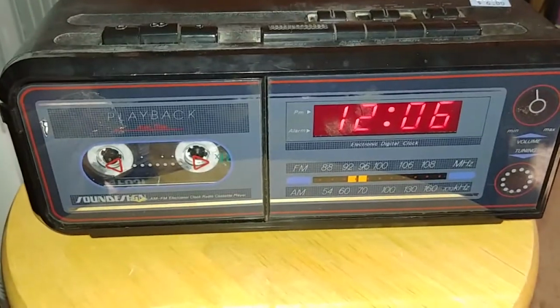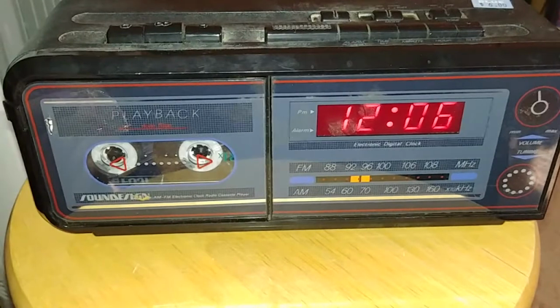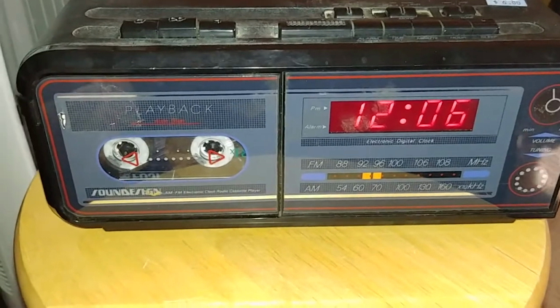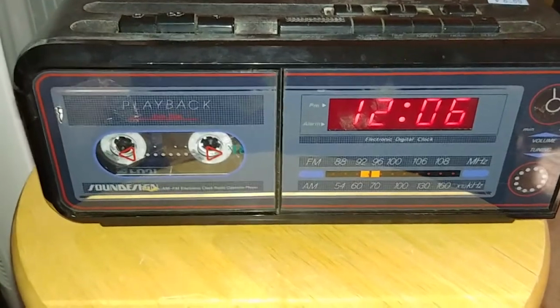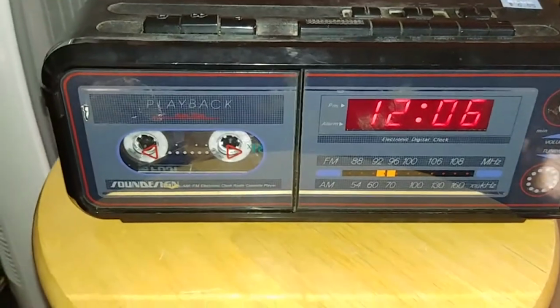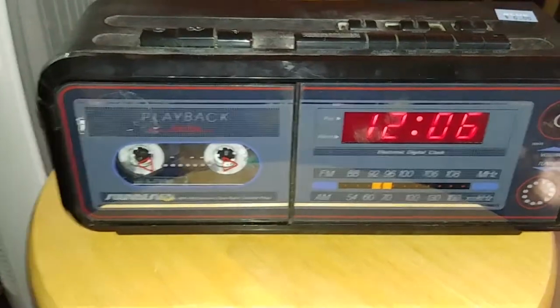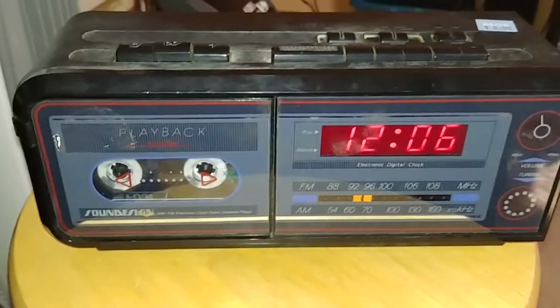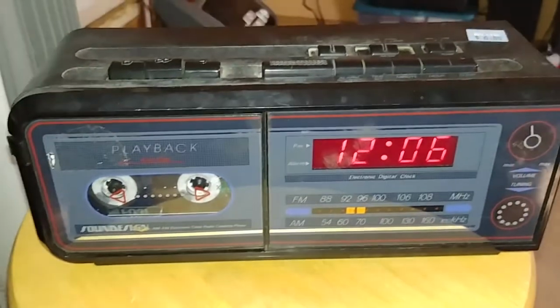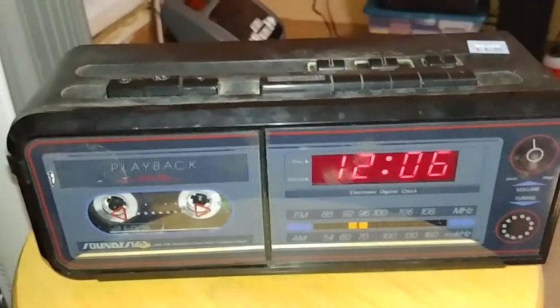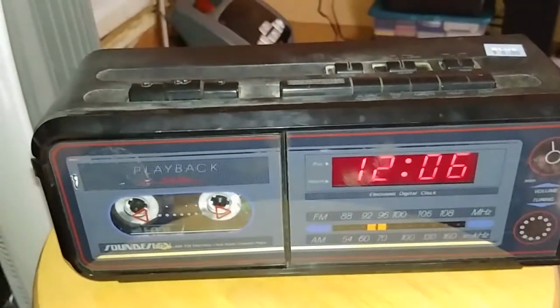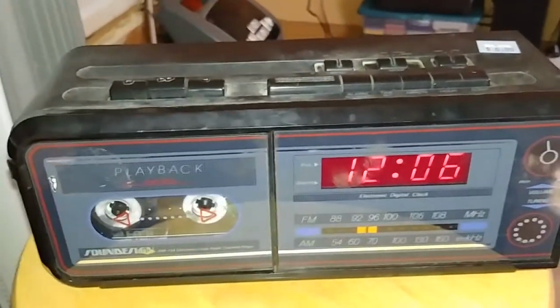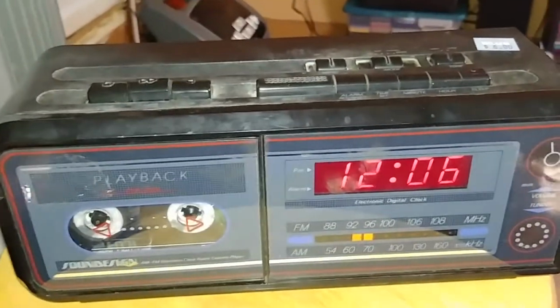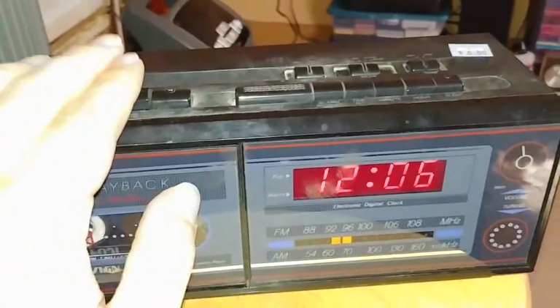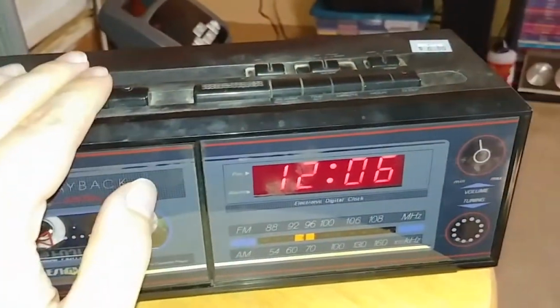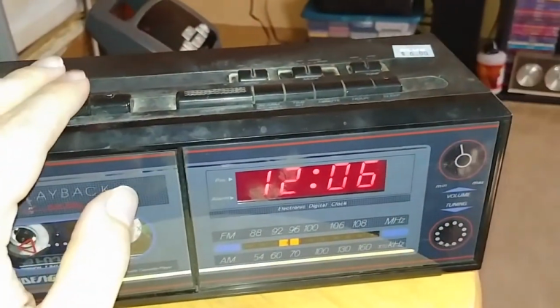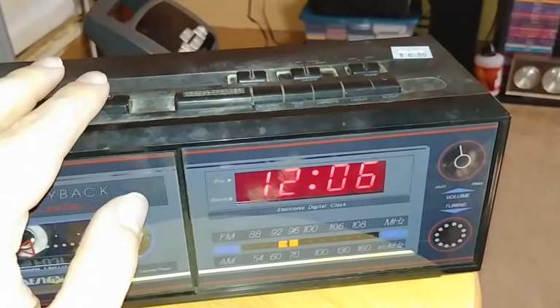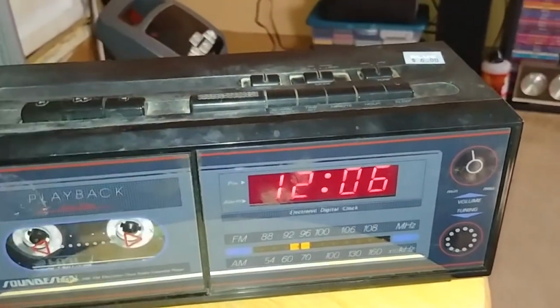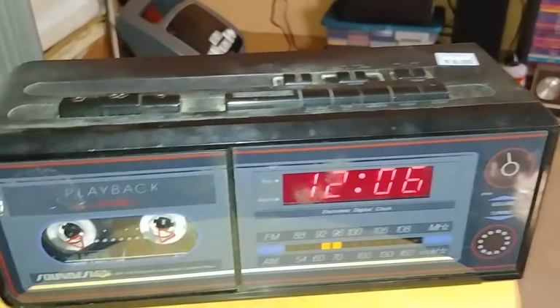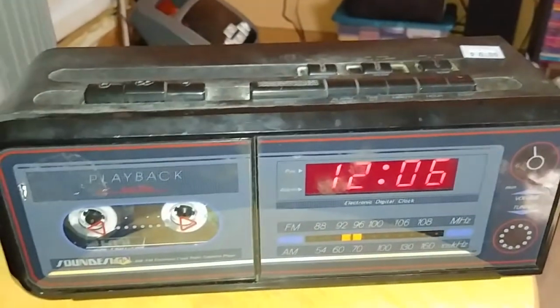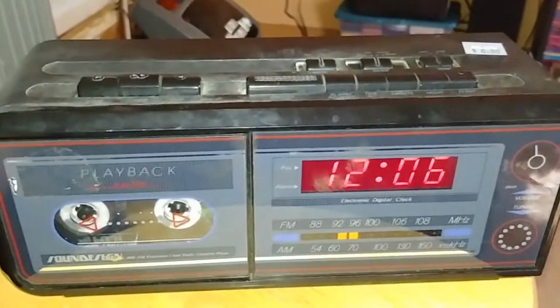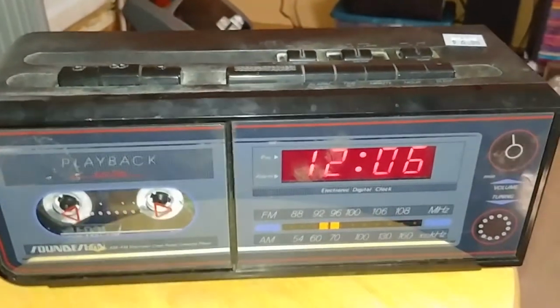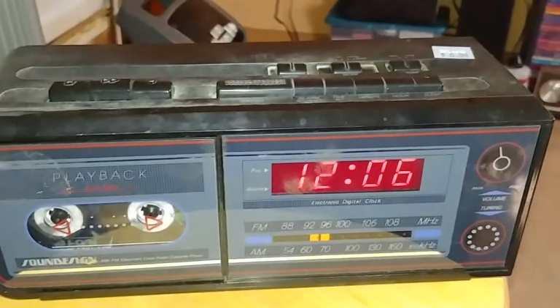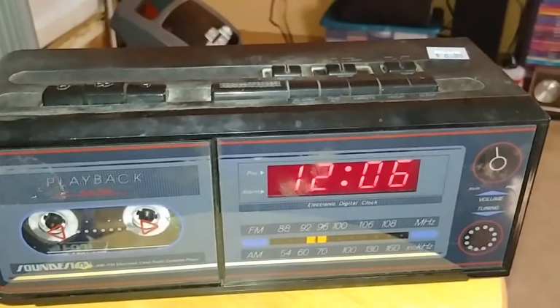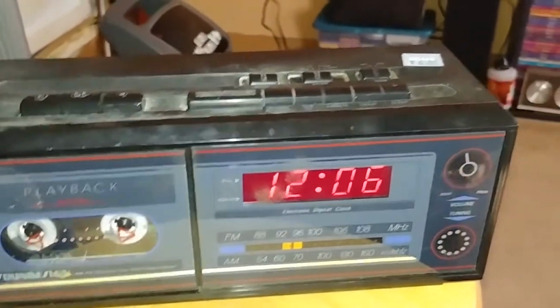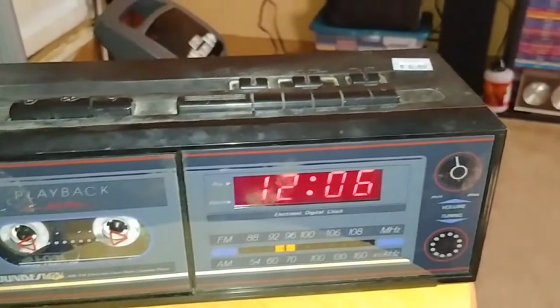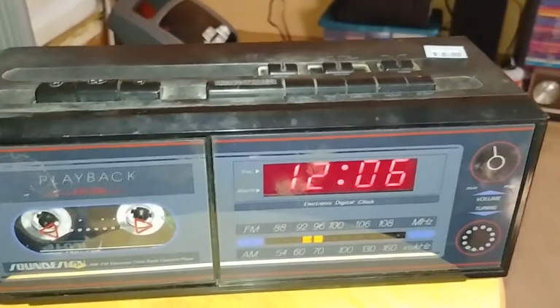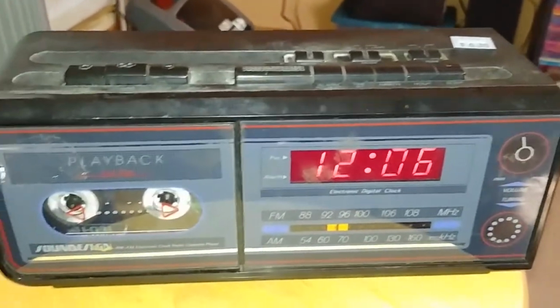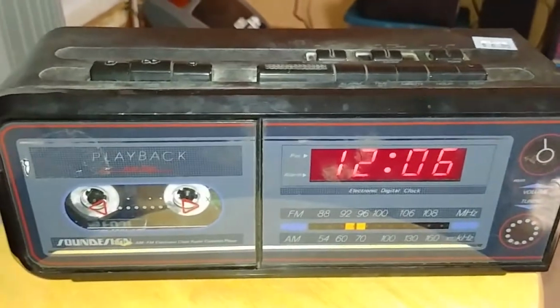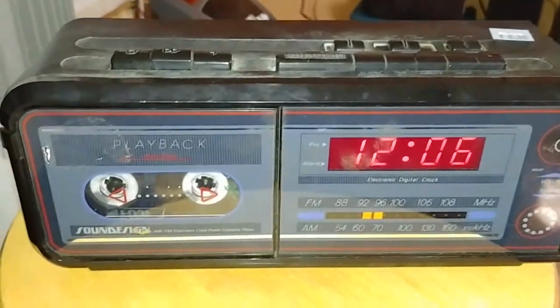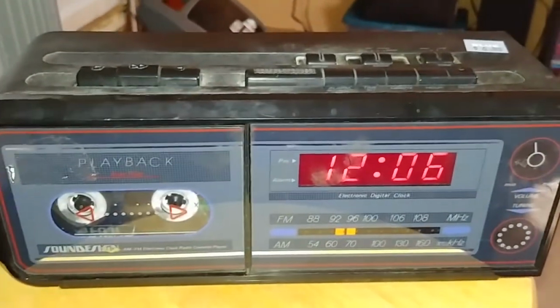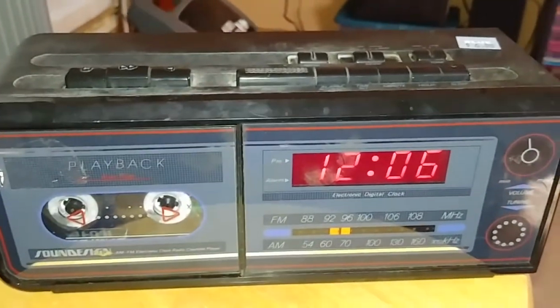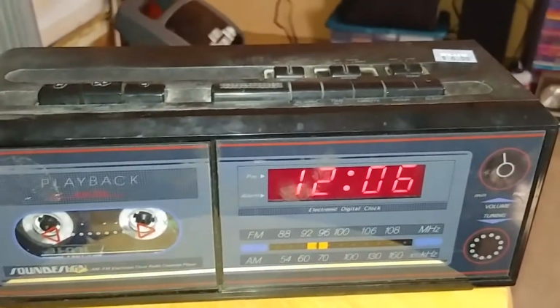The tape player works, it plays just fine. It doesn't record obviously, but it works — good enough for me. No need to replace the belt yet.